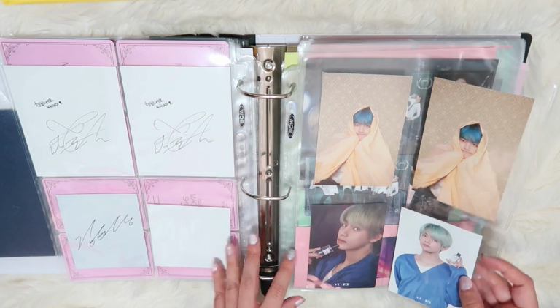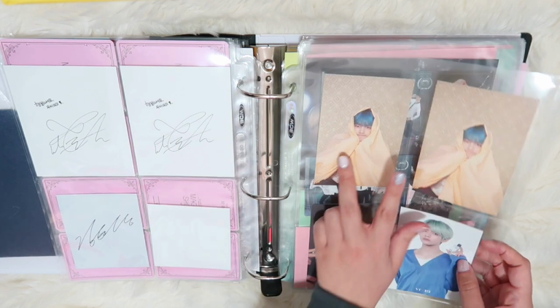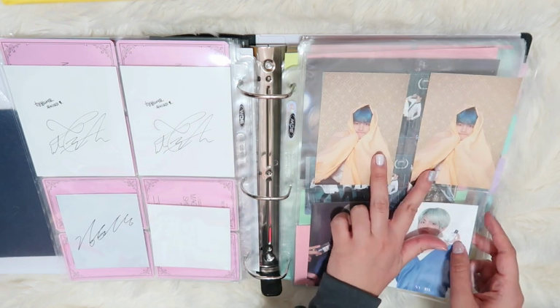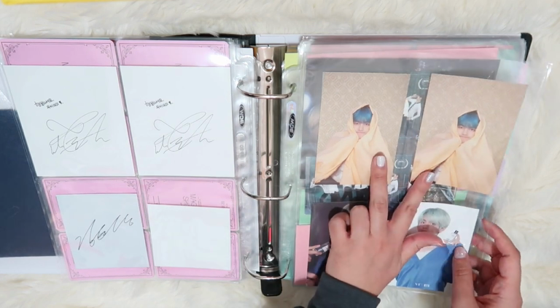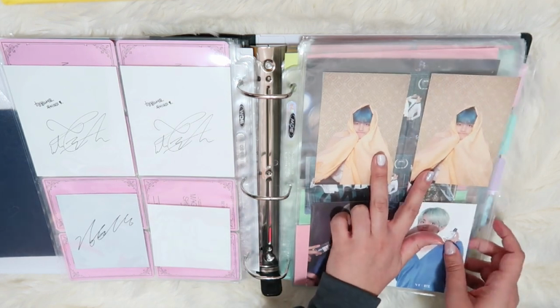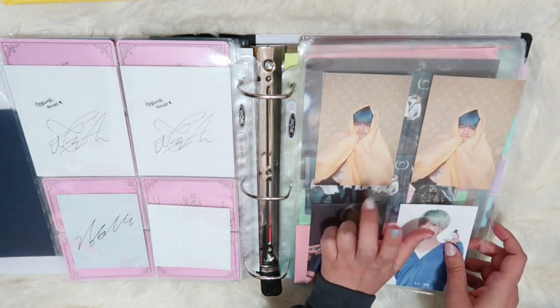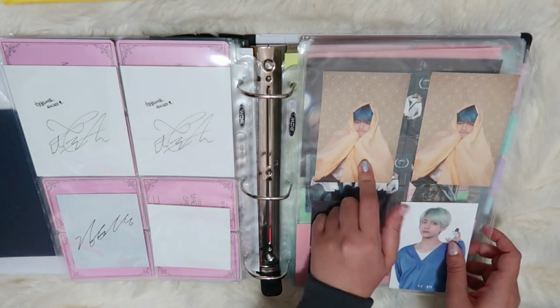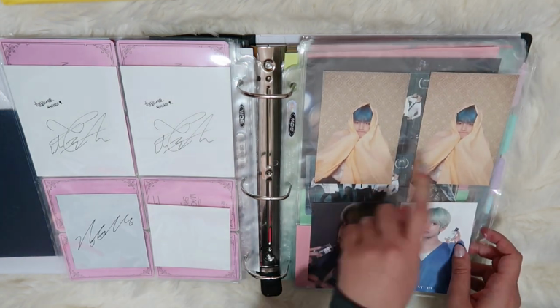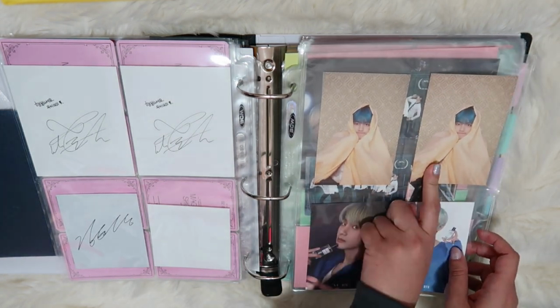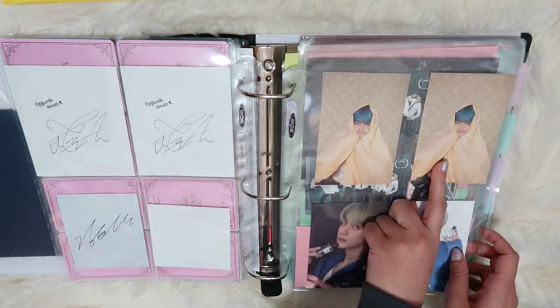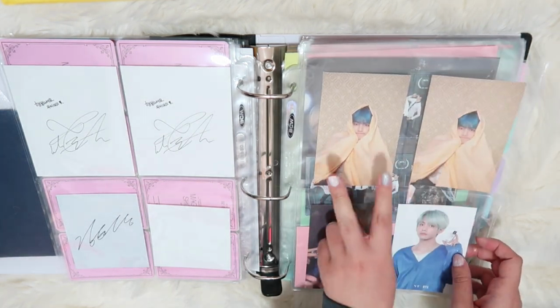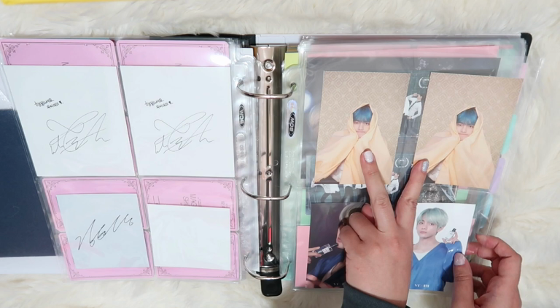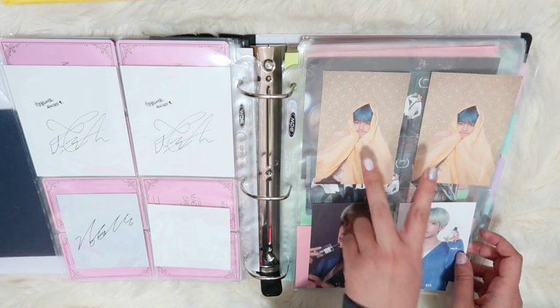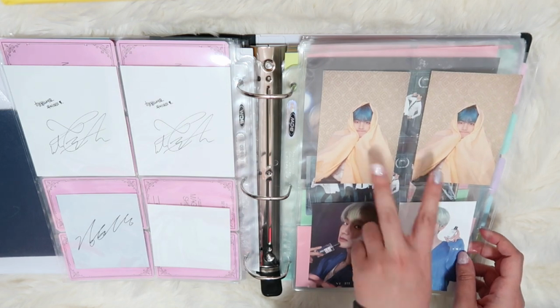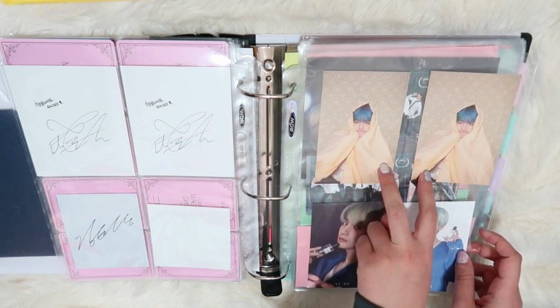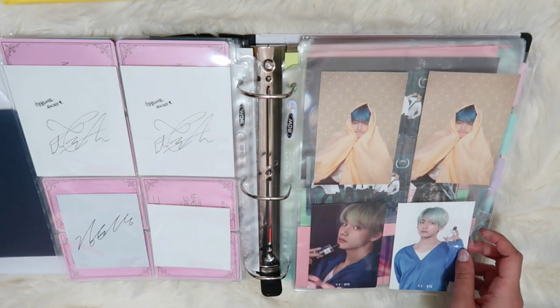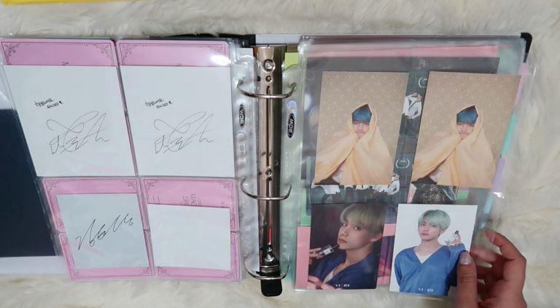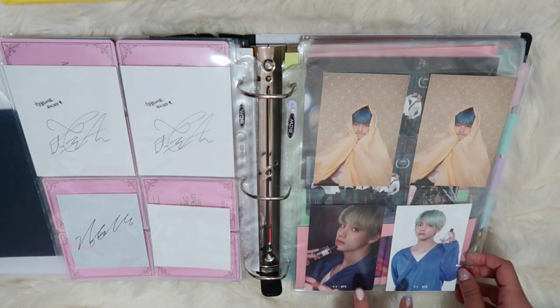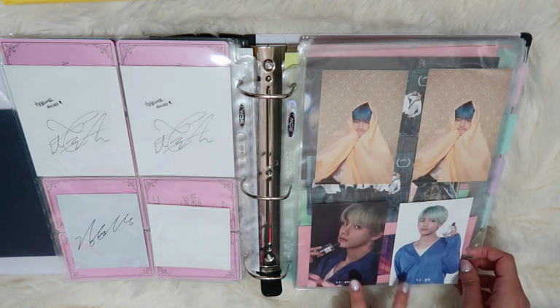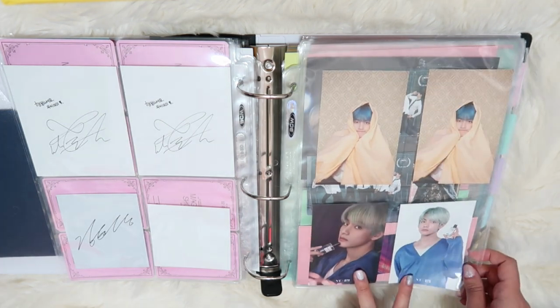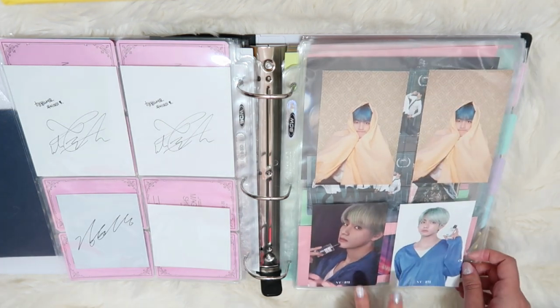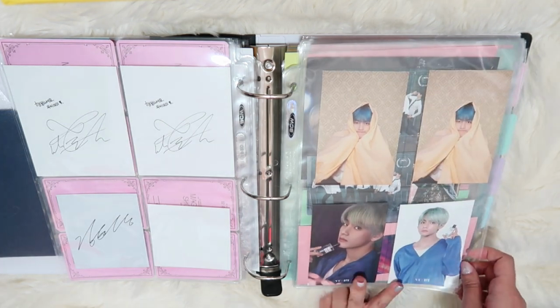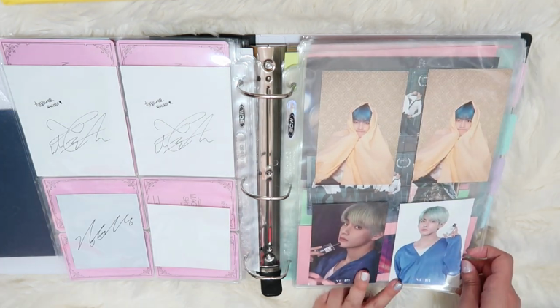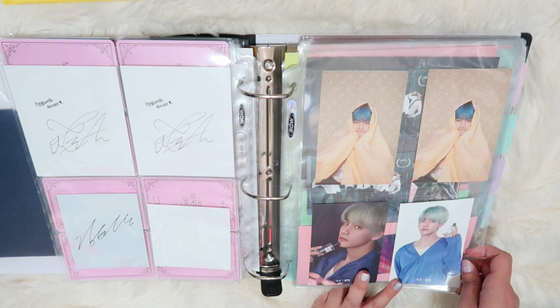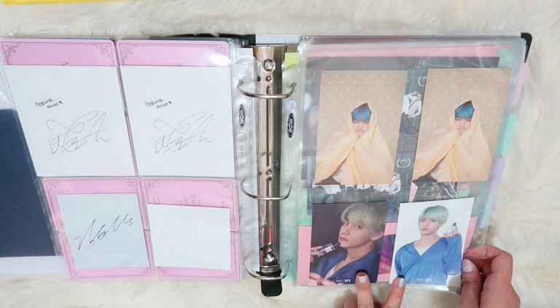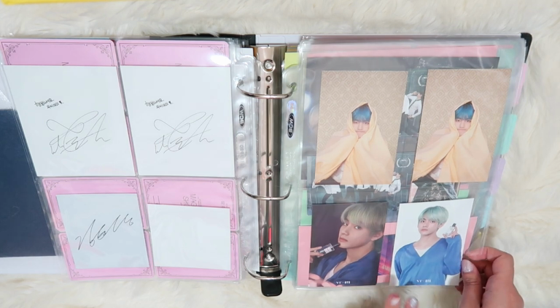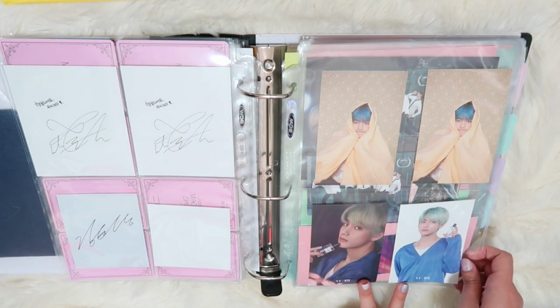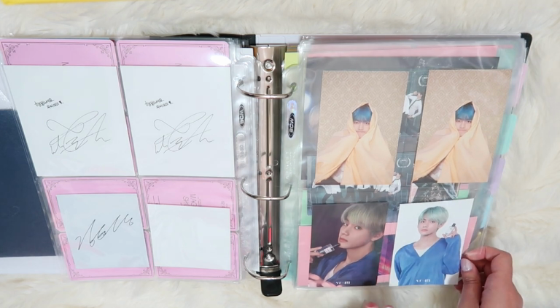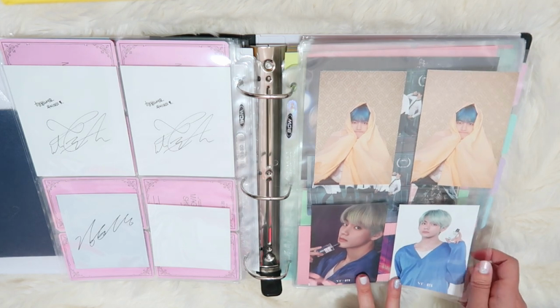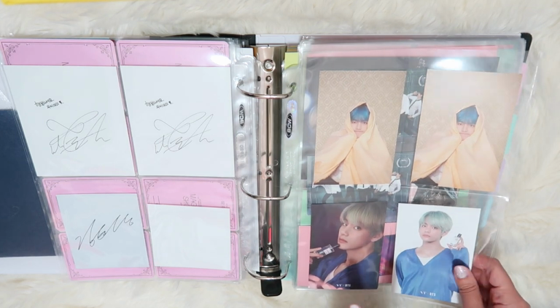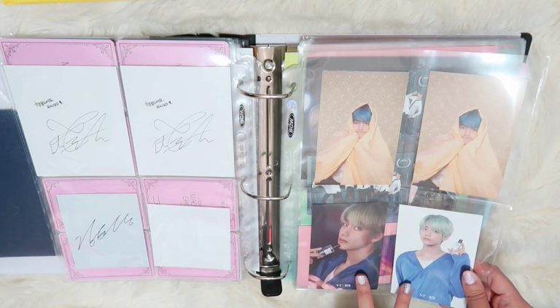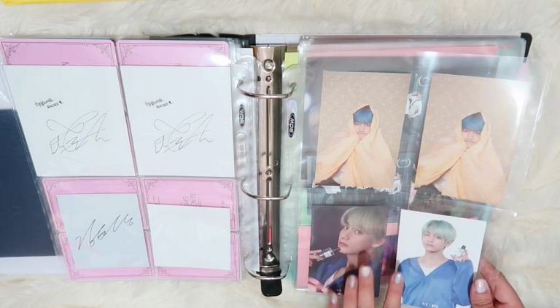Then I have two of these — one was sent to me by my friend Chloe and then Melanie. So I have both of these from Persona. And then these are the two photo cards that come with the VT BTS cologne.